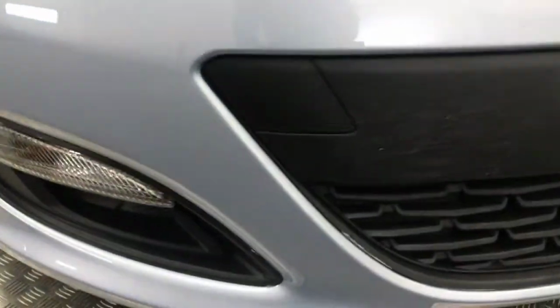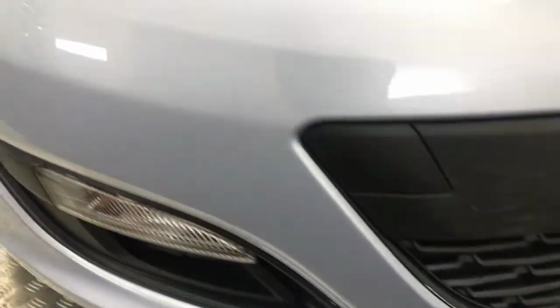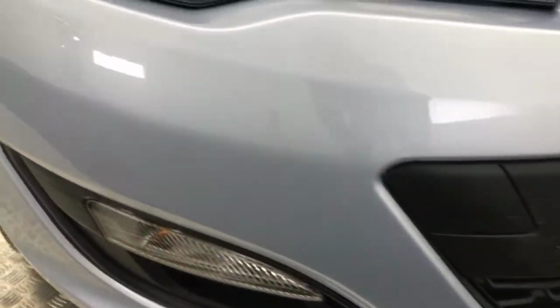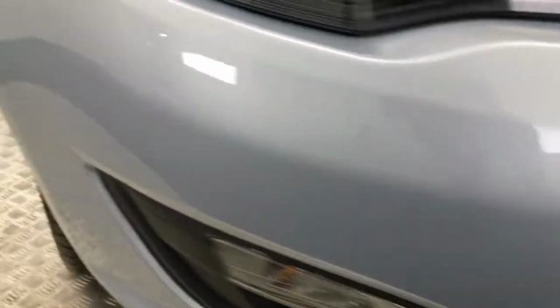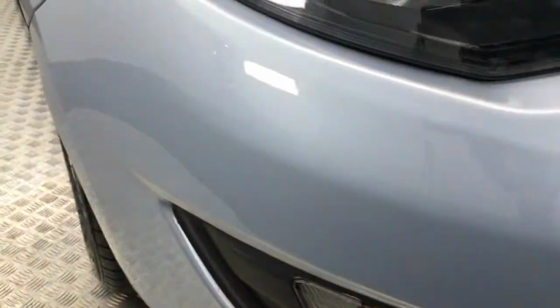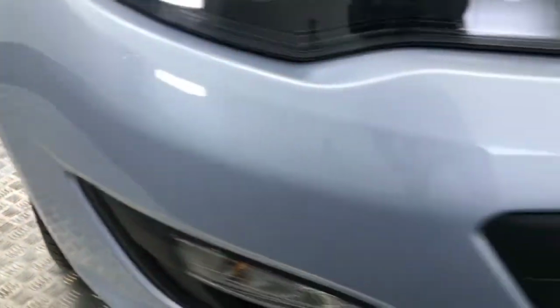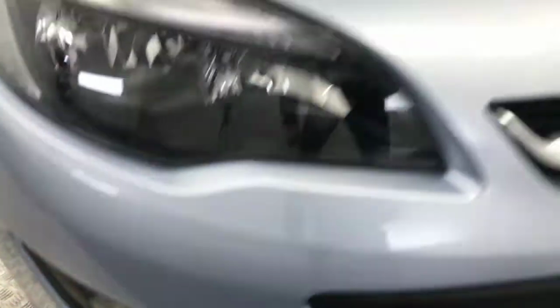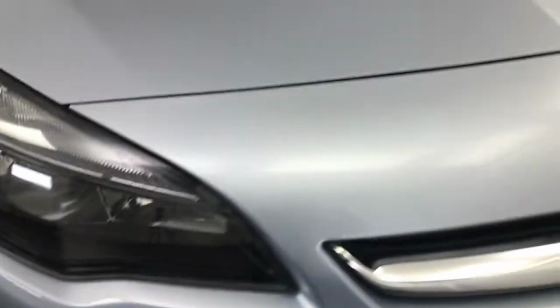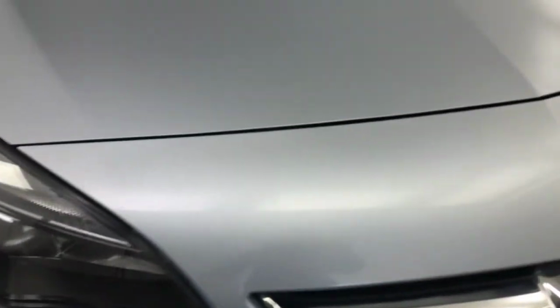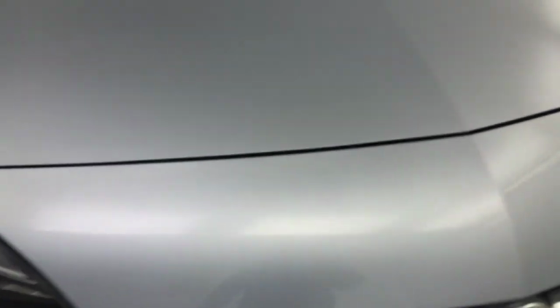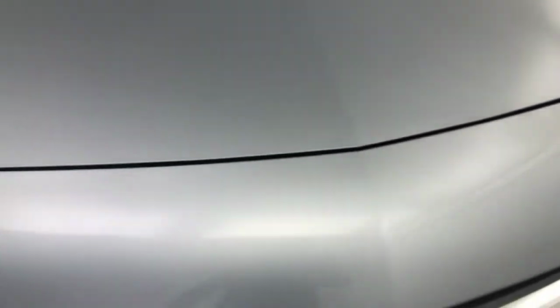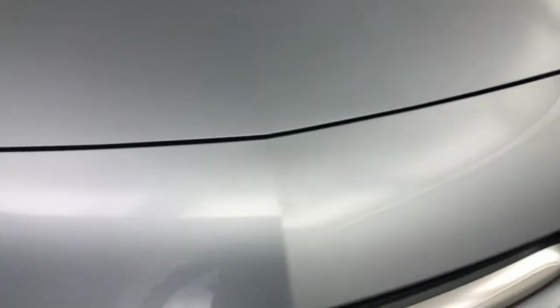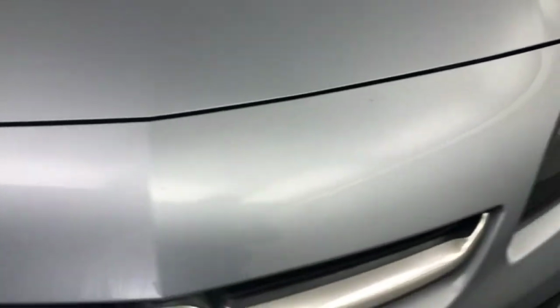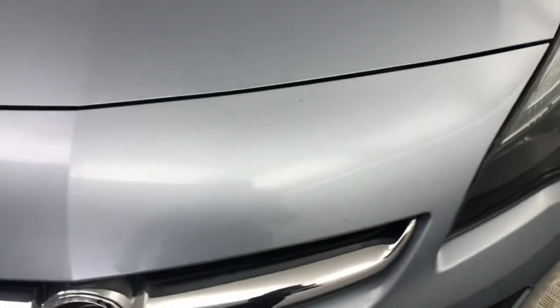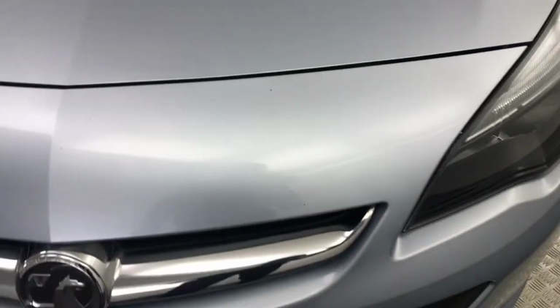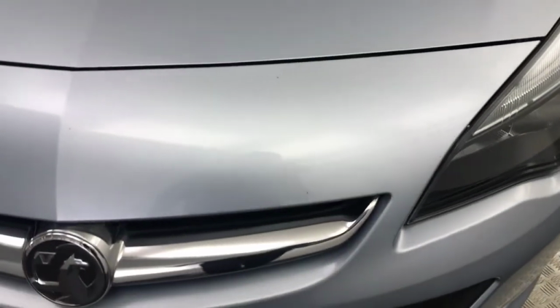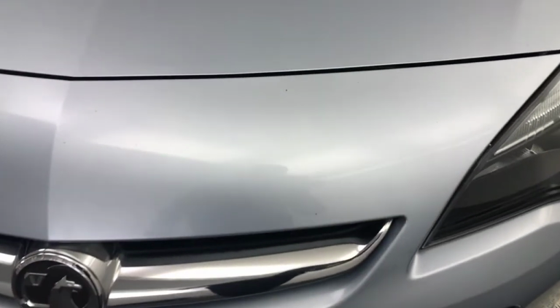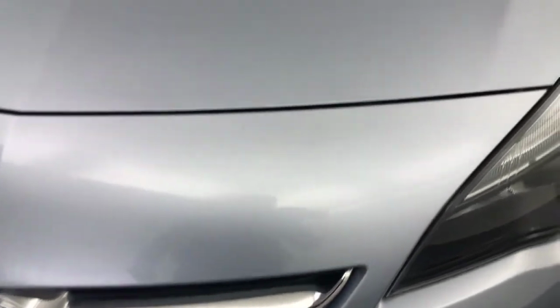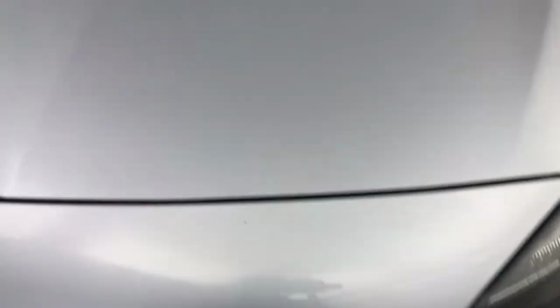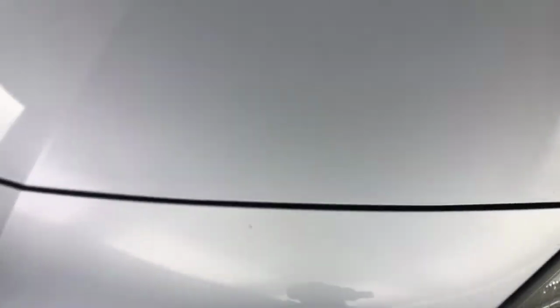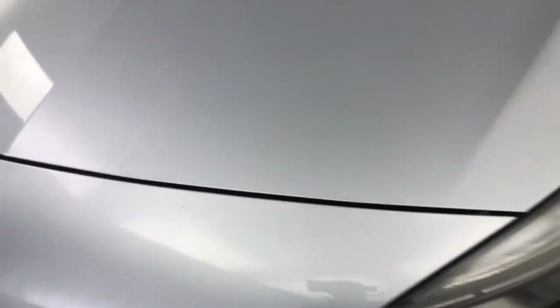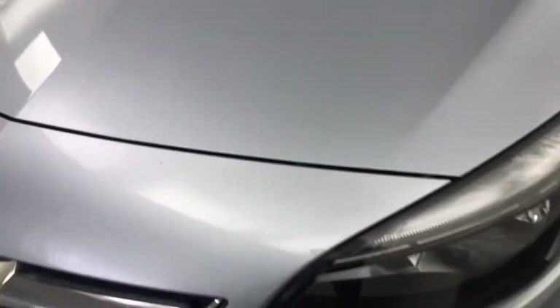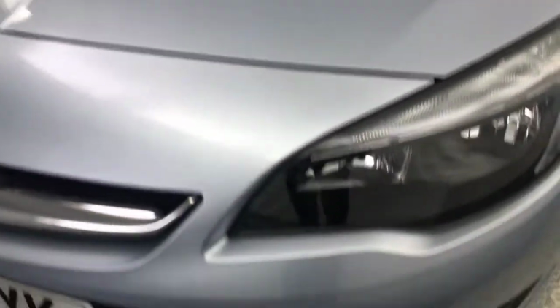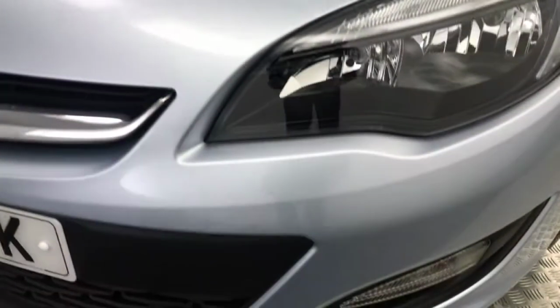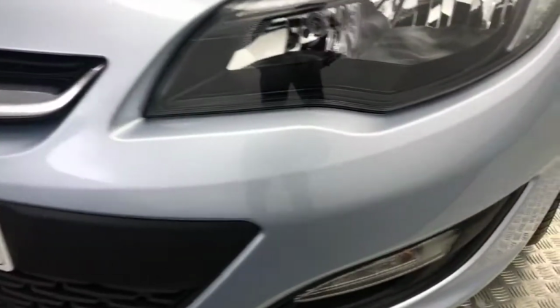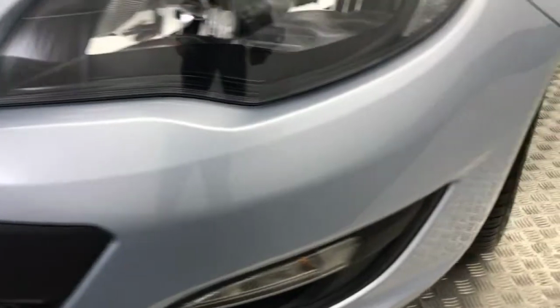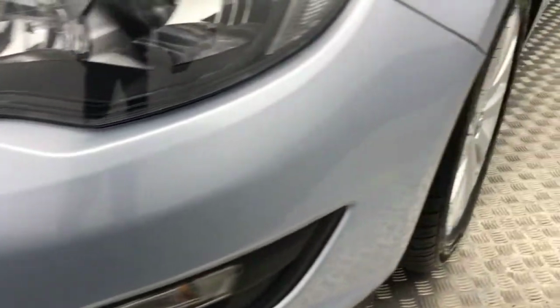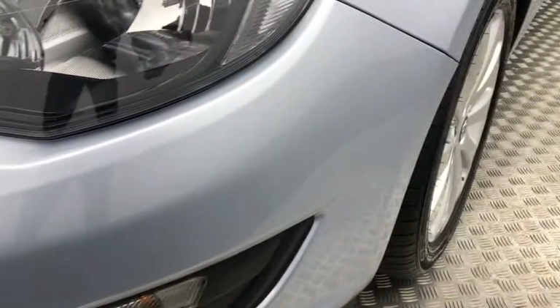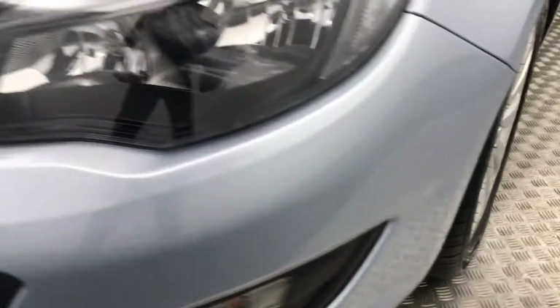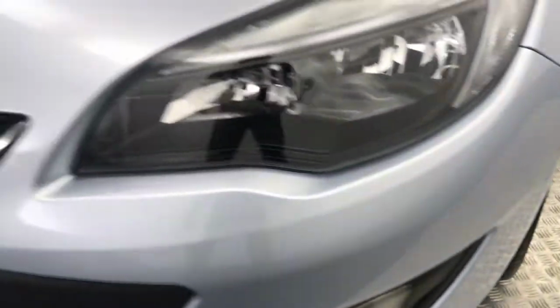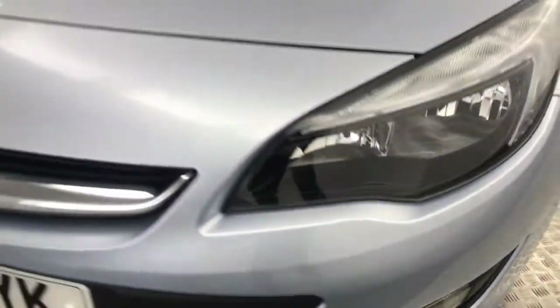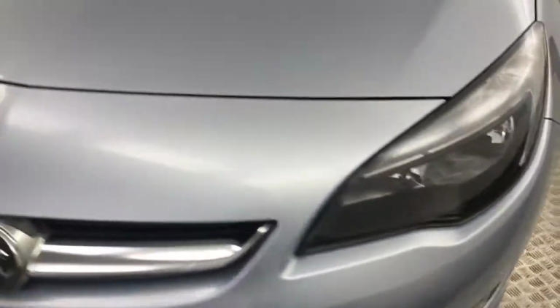Starting on the bumper, you can see it's nice and tidy there. There are a couple of little stone chips on the front bonnet — we've touched them in, so you can barely see them. It is a nice clean vehicle.